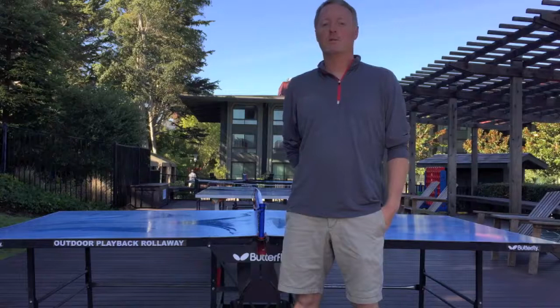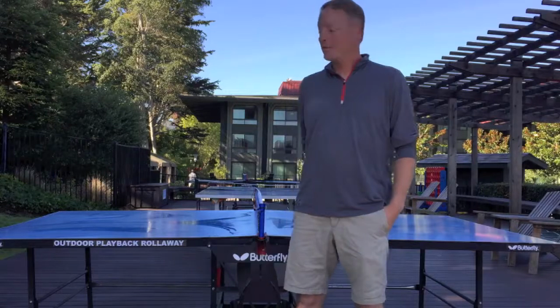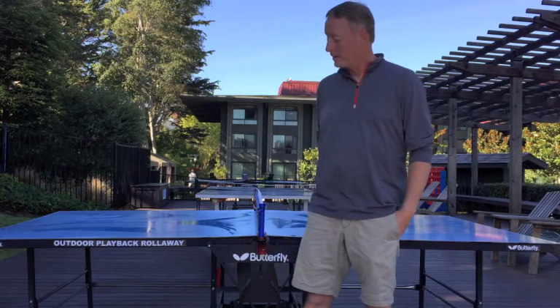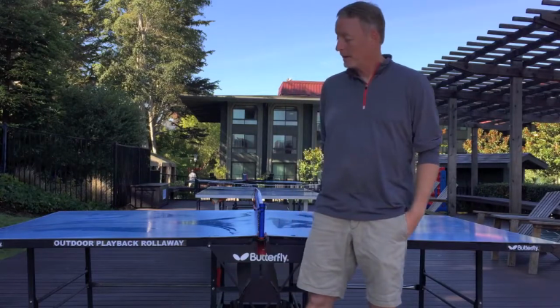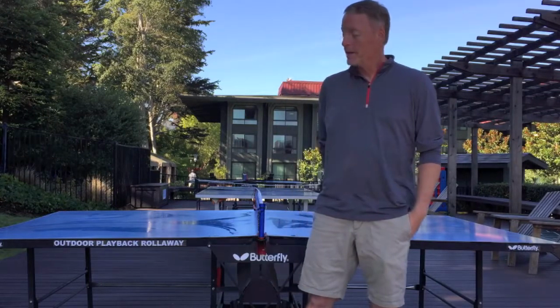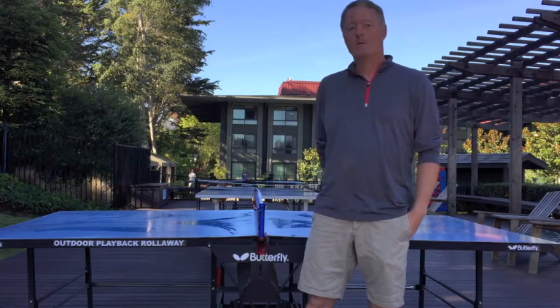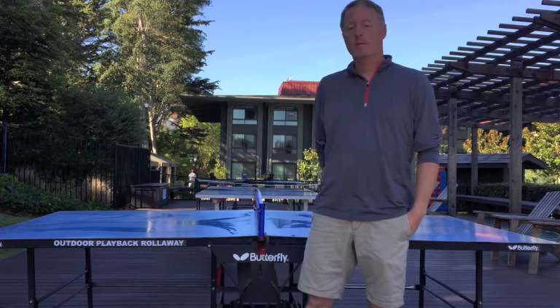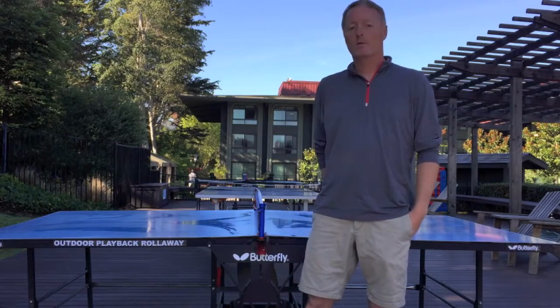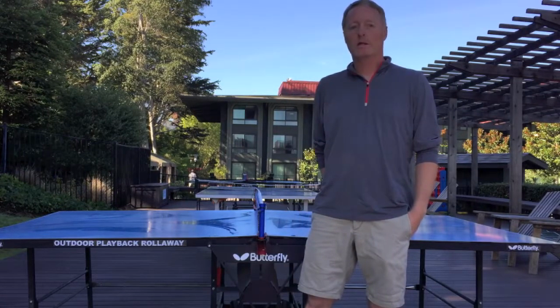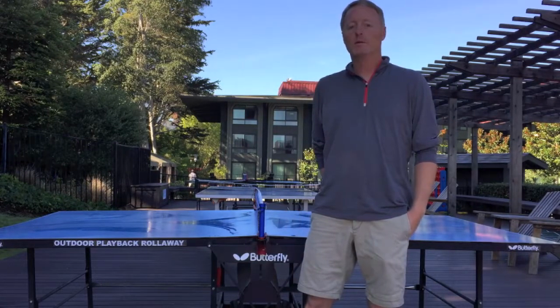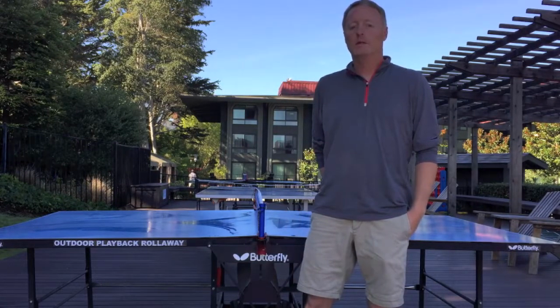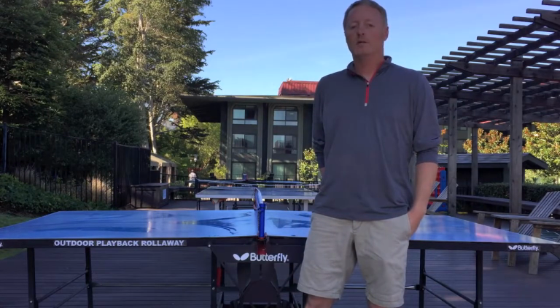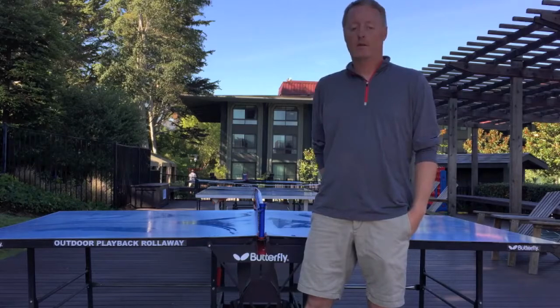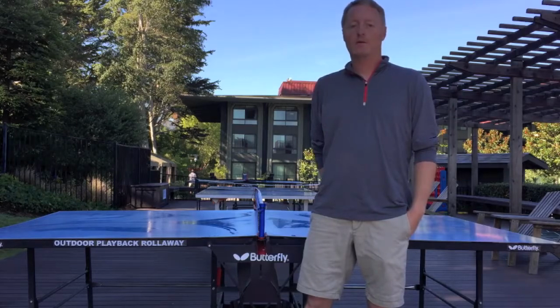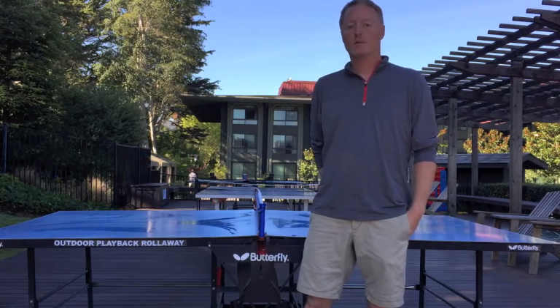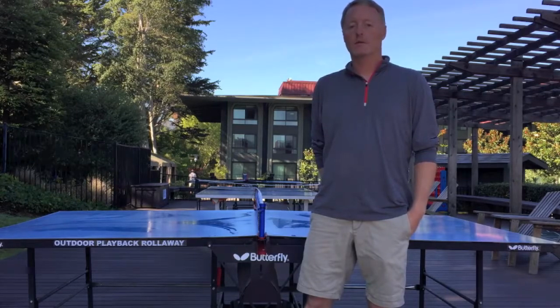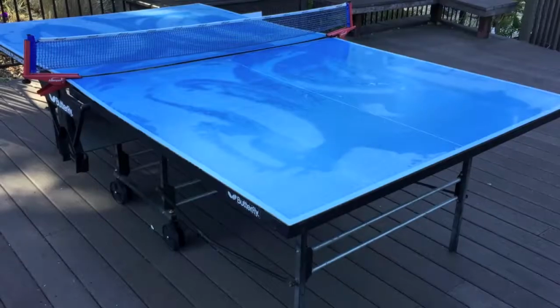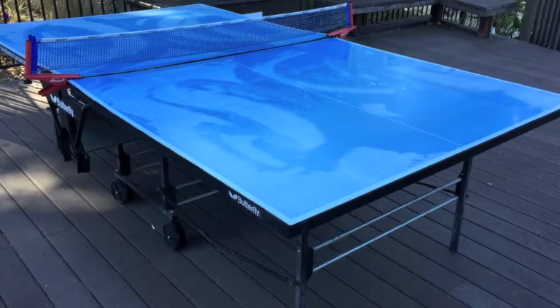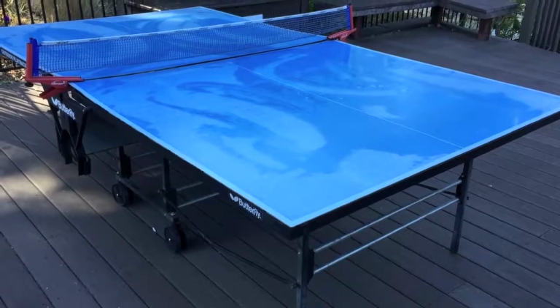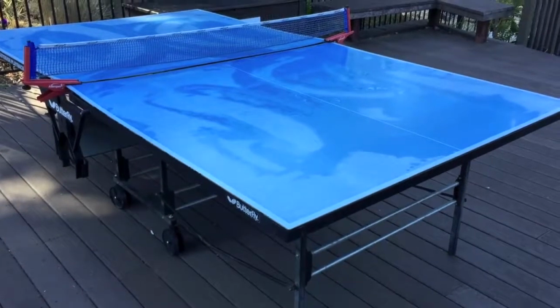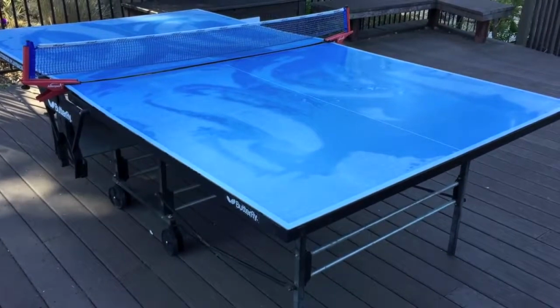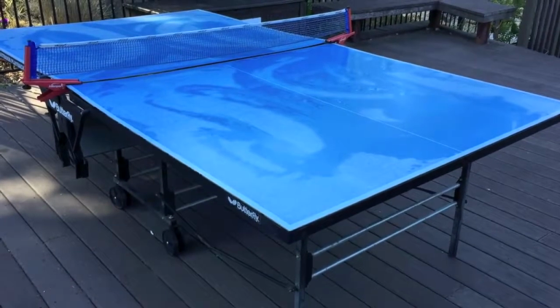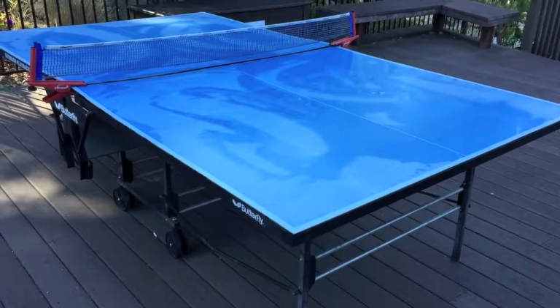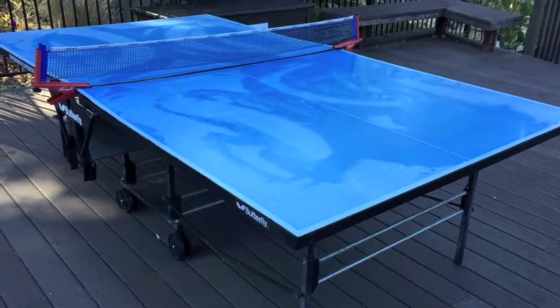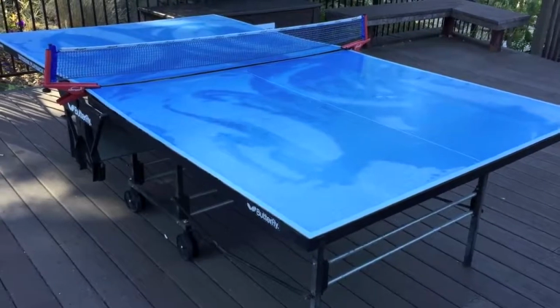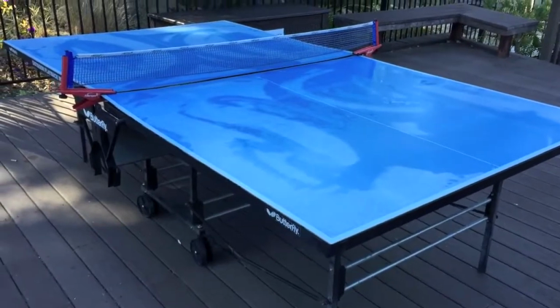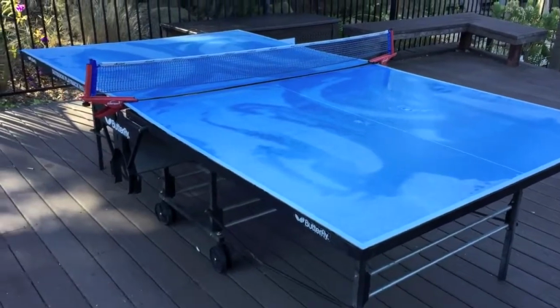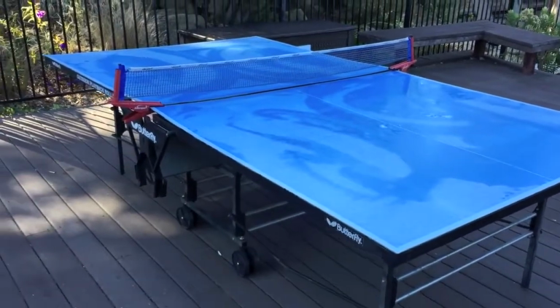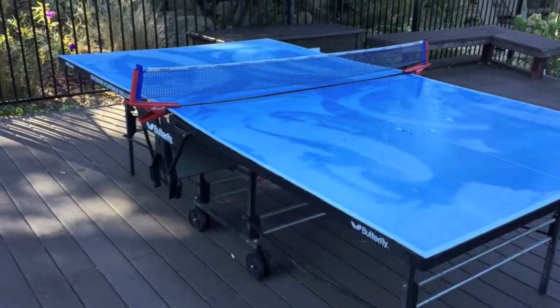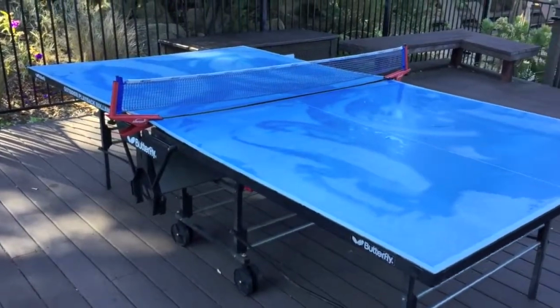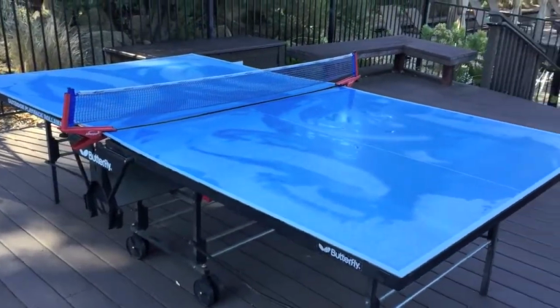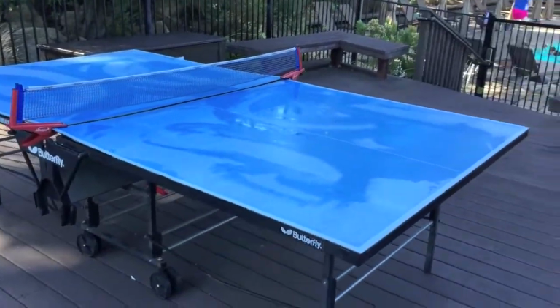In review of the Butterfly Outdoor Playback Rollaway Table, one of our favorite outdoor tables. This is the Butterfly Outdoor Playback Rollaway Ping-Pong Table, and it sells for about $750.